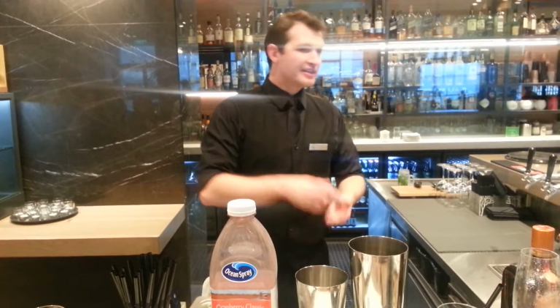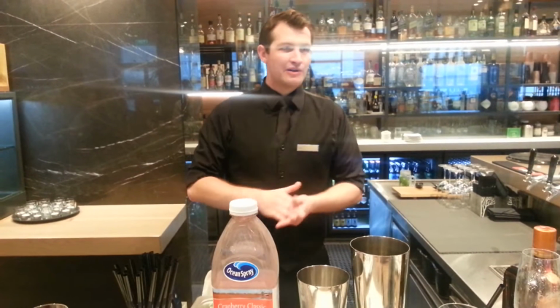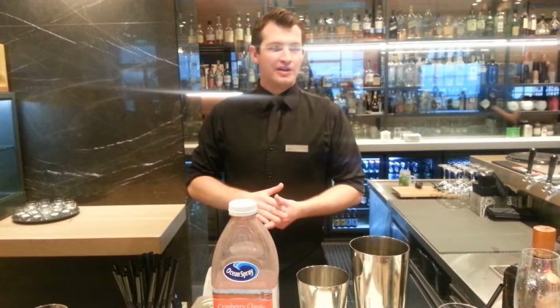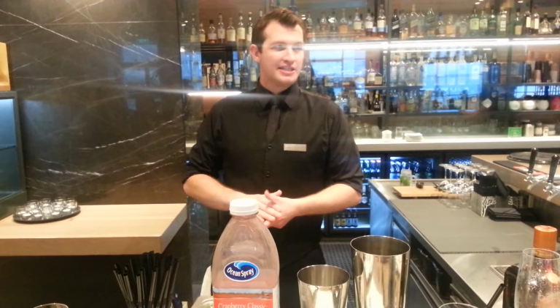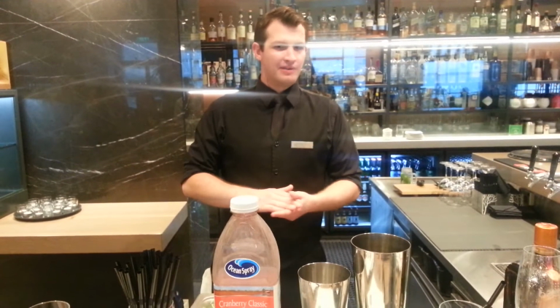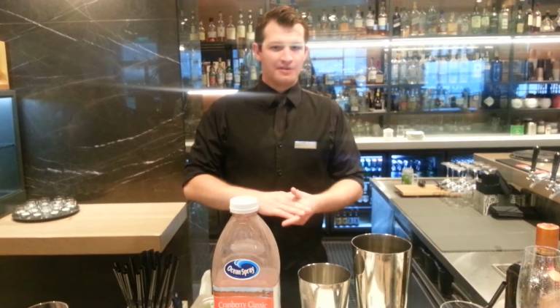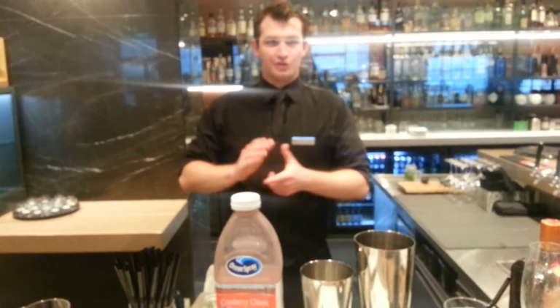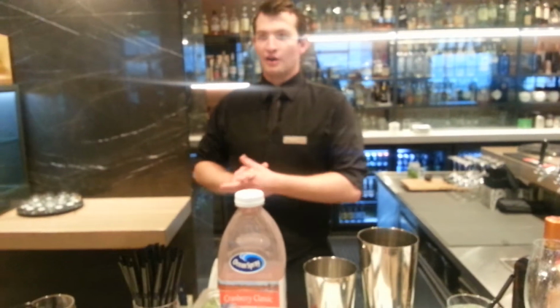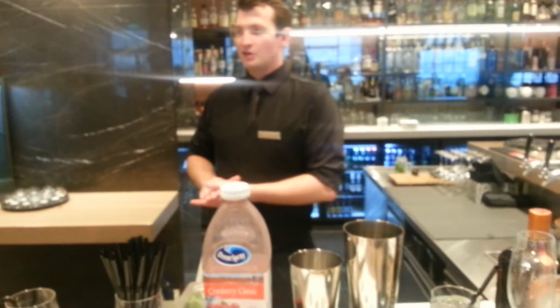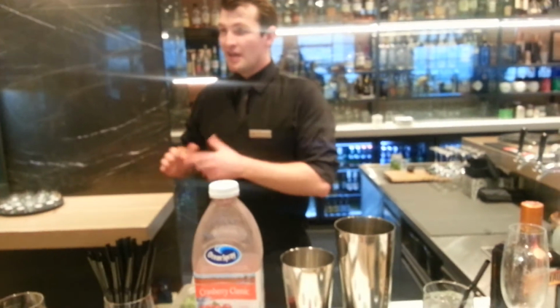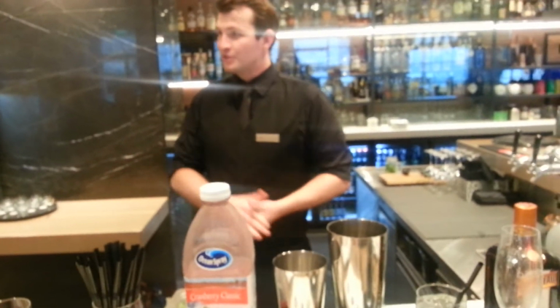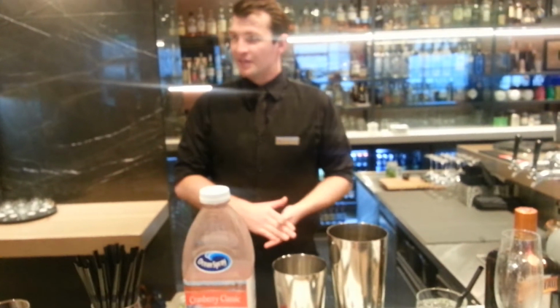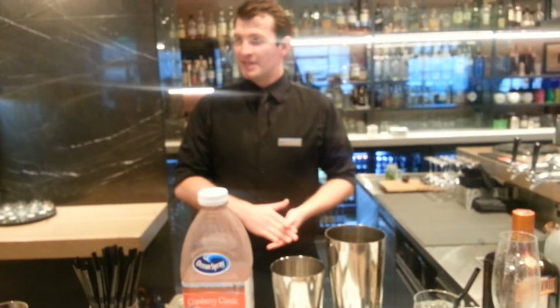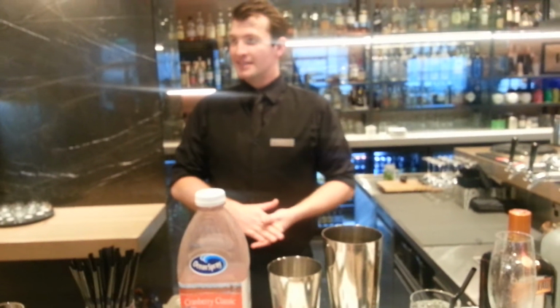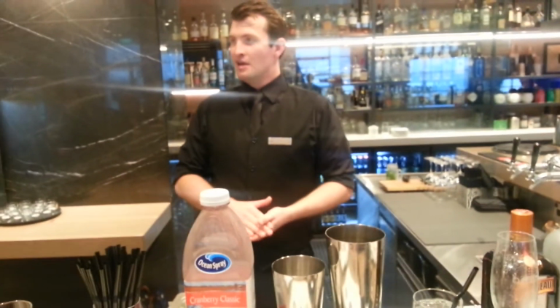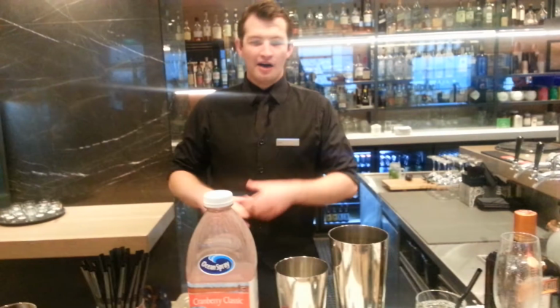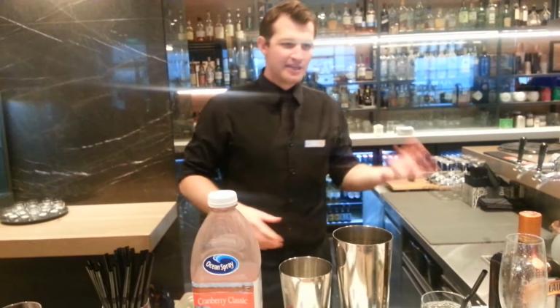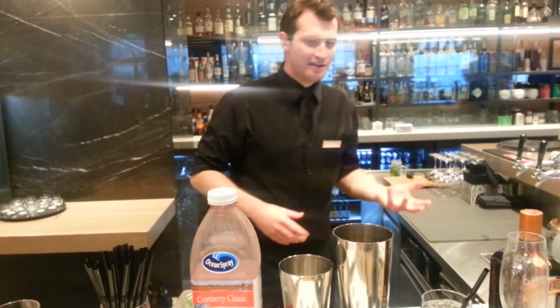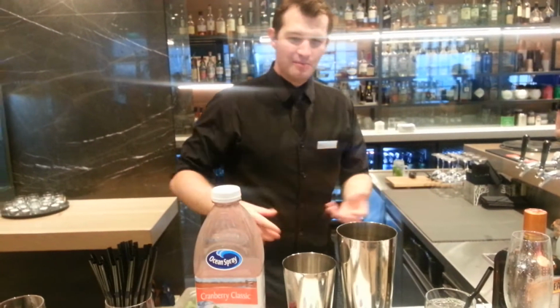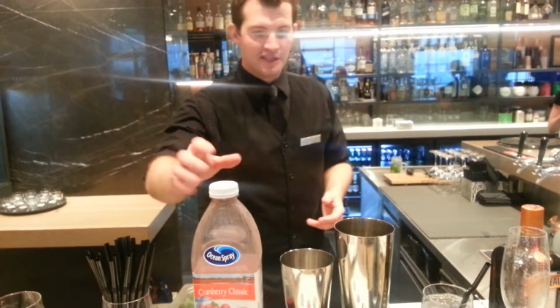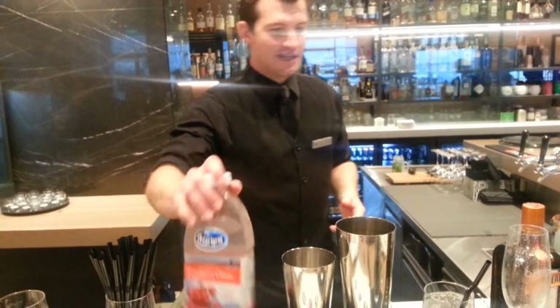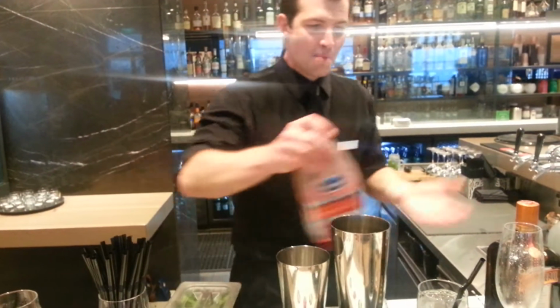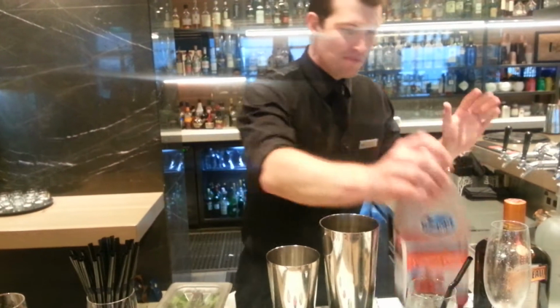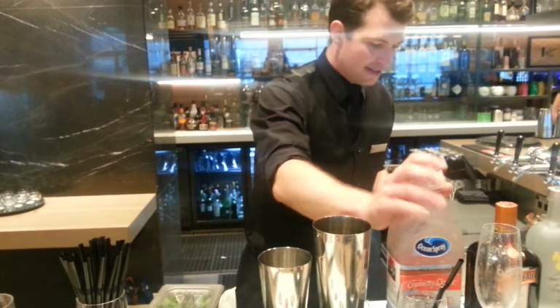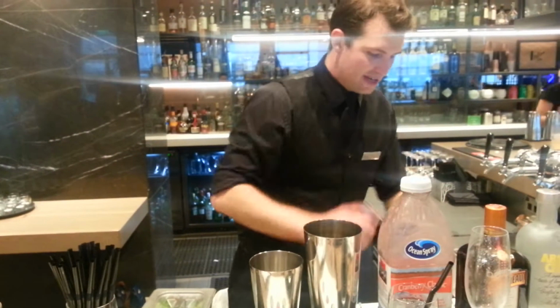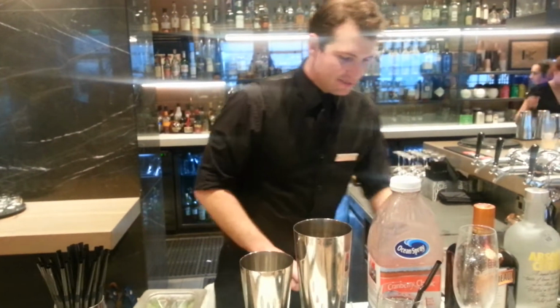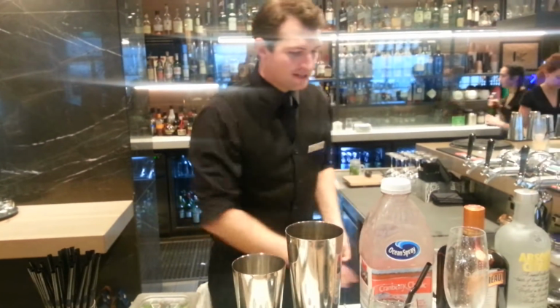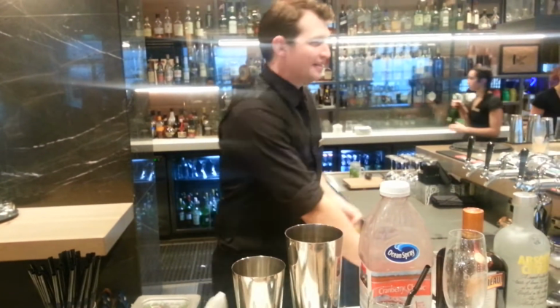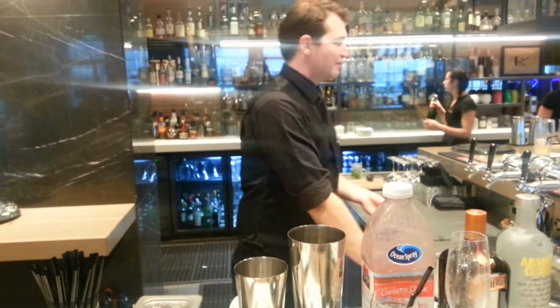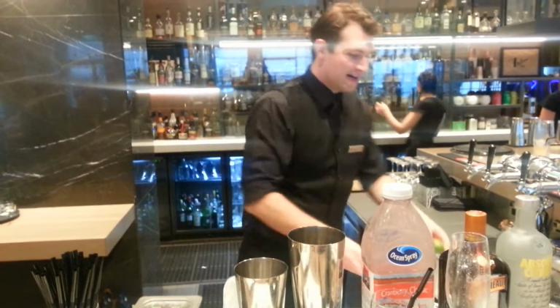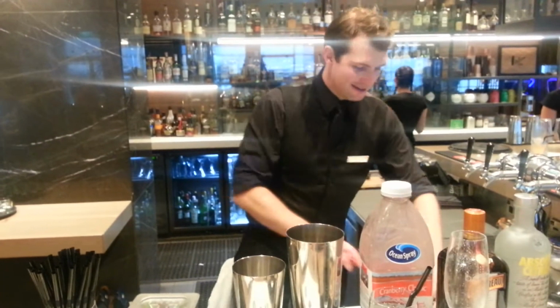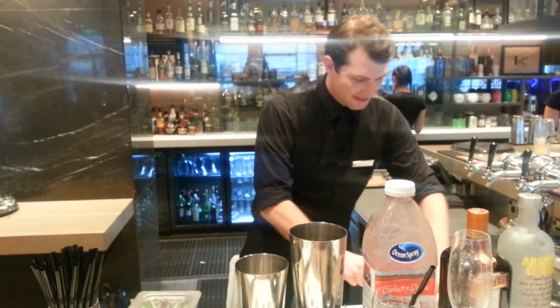Vodka Cranberry is definitely a drink of choice — everyone's drinking it in Manhattan. But how to make it a little bit more interesting? Name it a Cosmopolitan and put more alcohol into it.